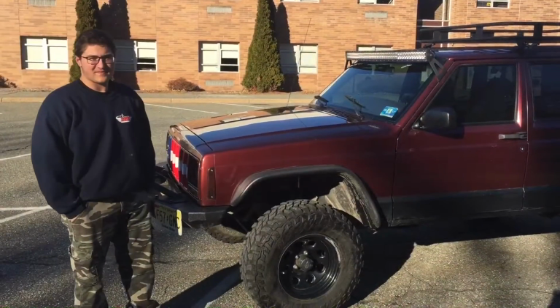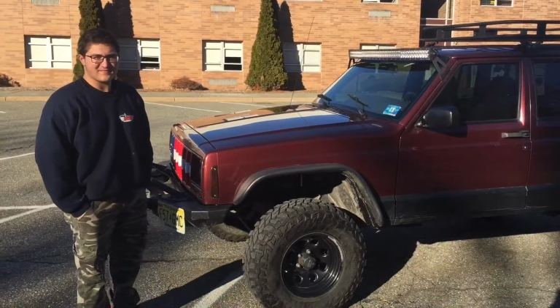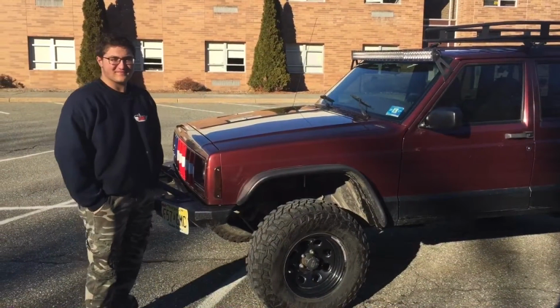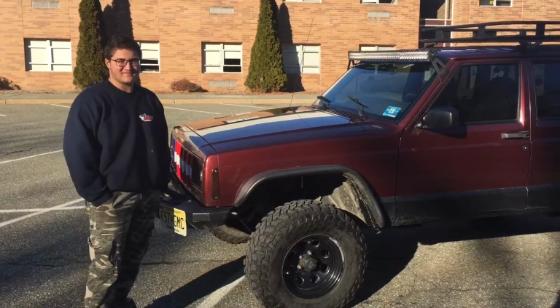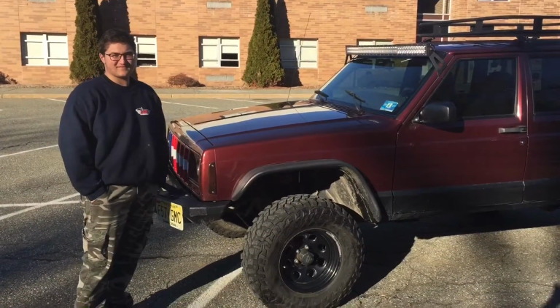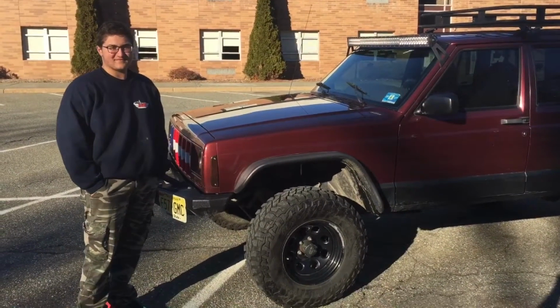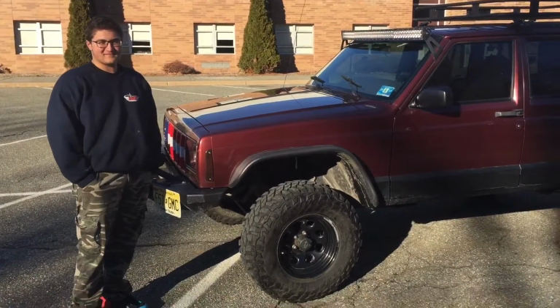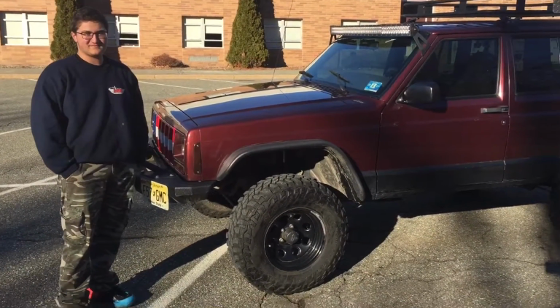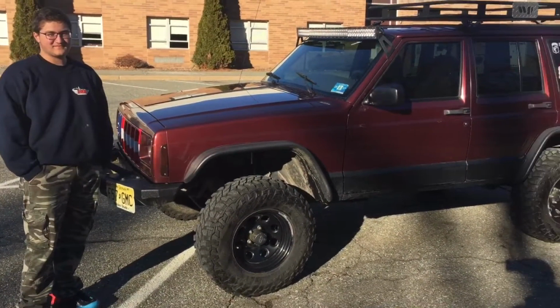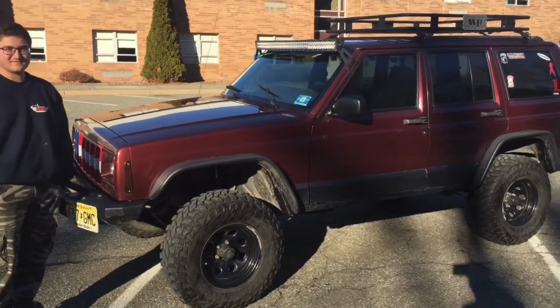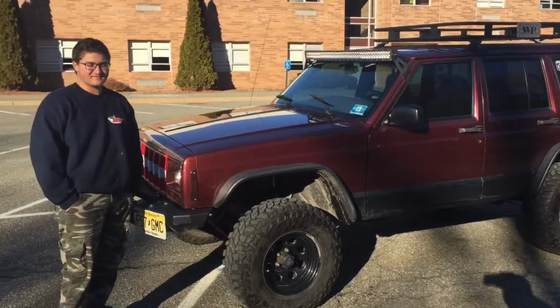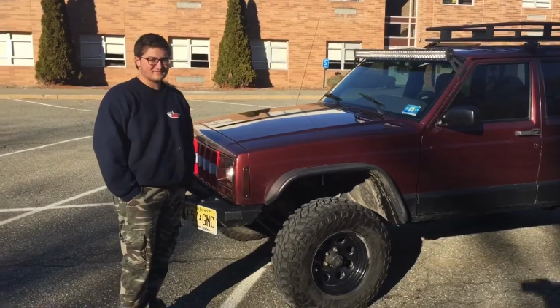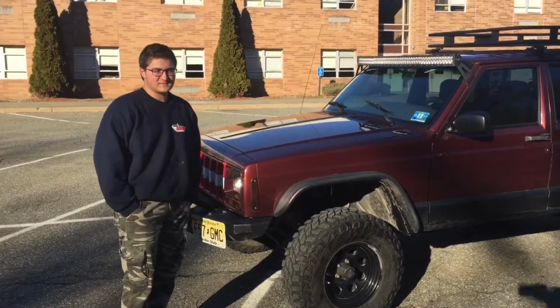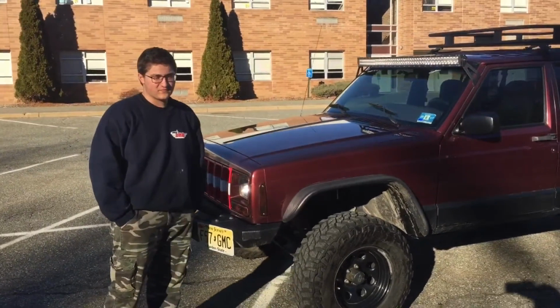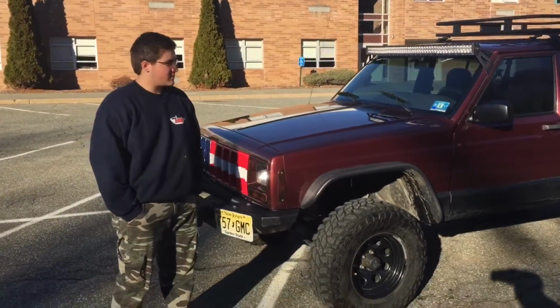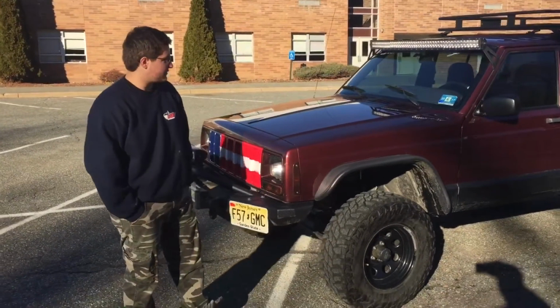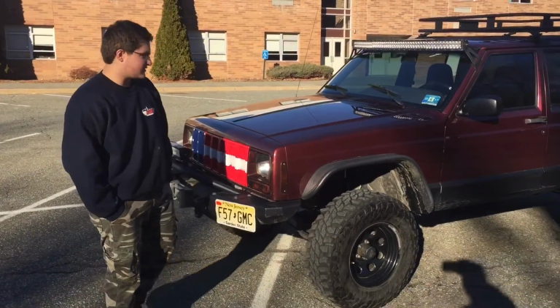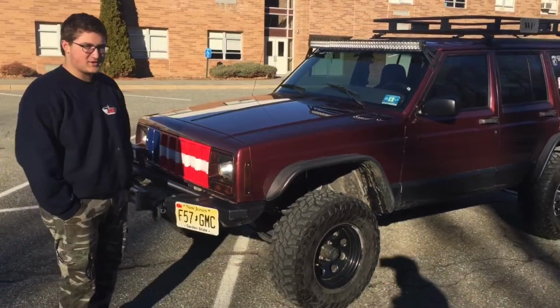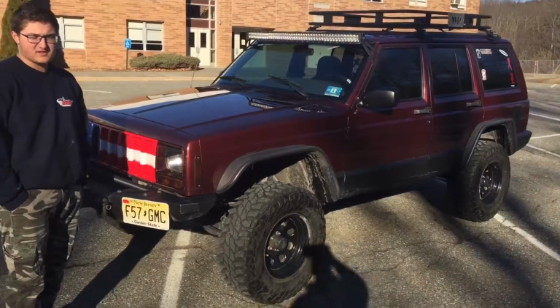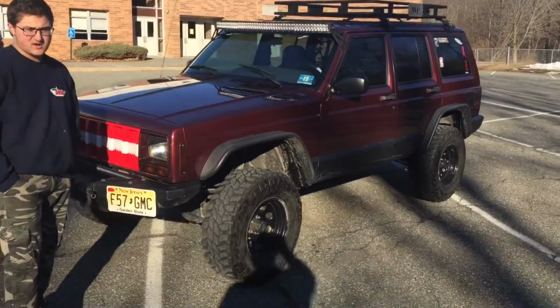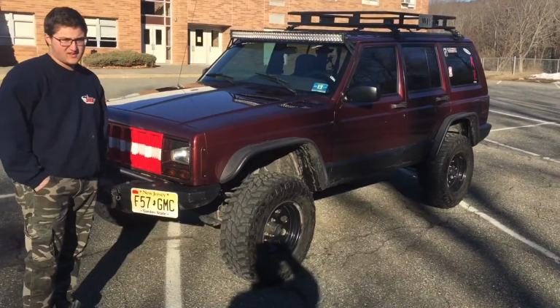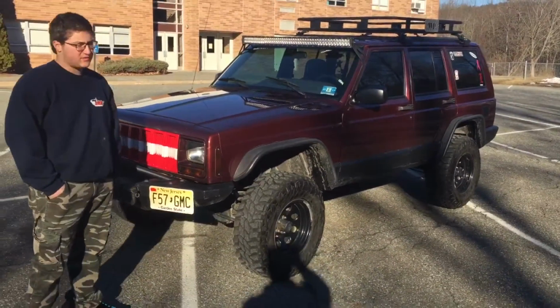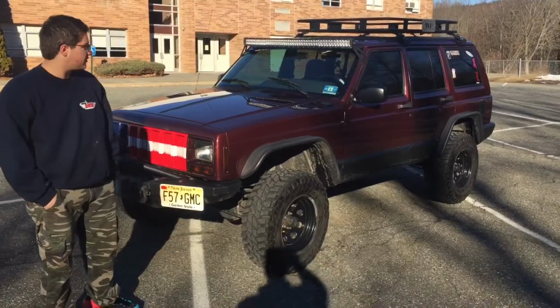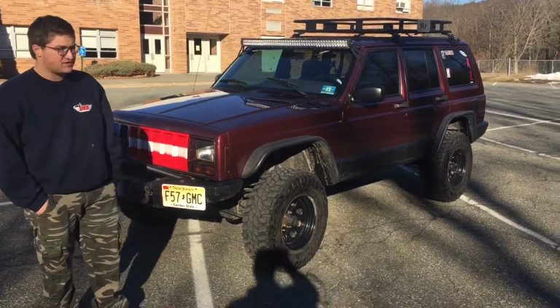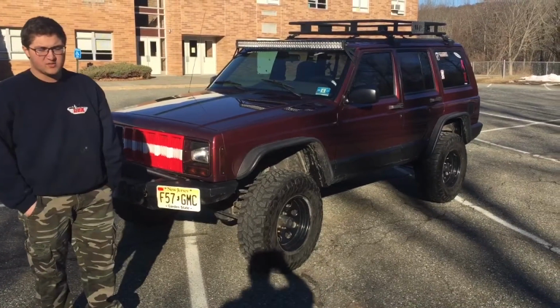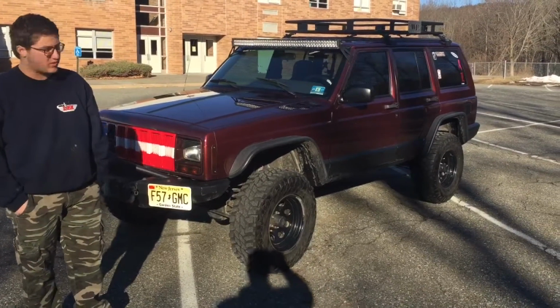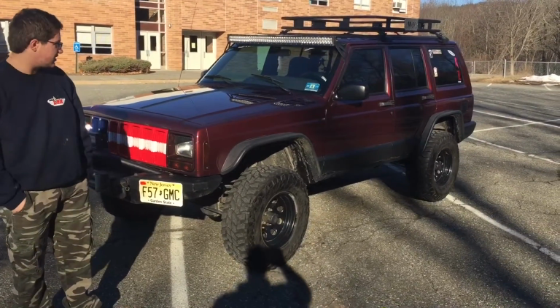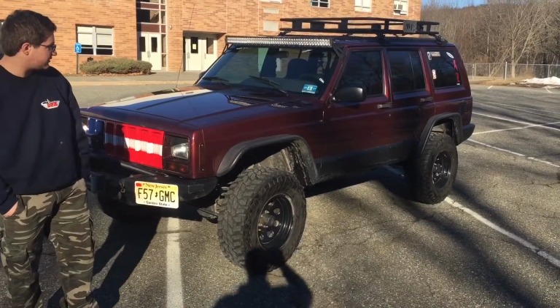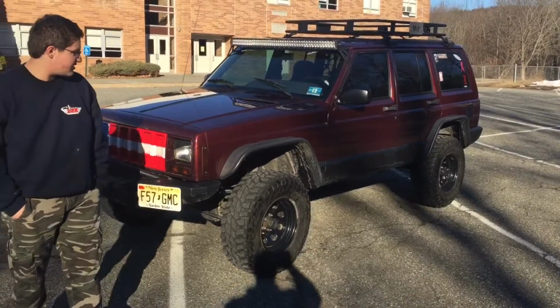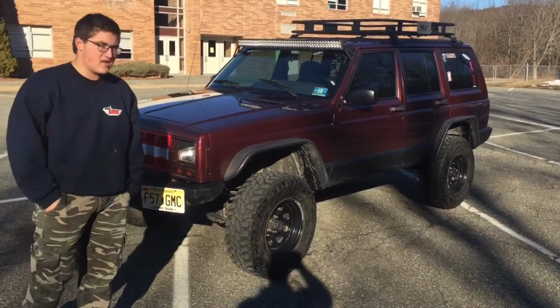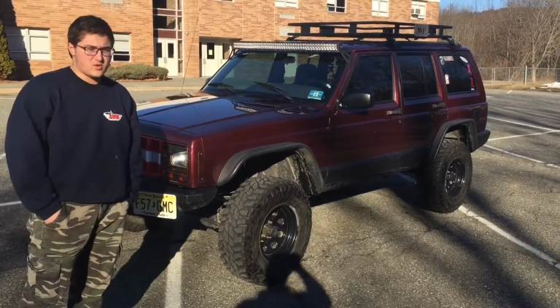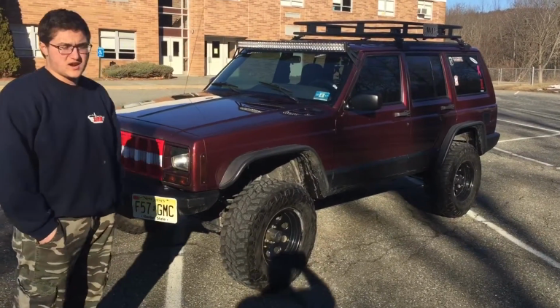I'm here in Ringwood, New Jersey with Andrew, and we're going to take a look at his vehicle. Andrew, what do we got here? We have a 2001 Jeep Cherokee Sport. It's lifted three inches with a Rusty's Off-Road lift kit and 31-inch tires.